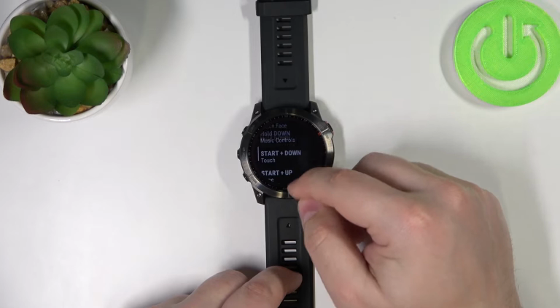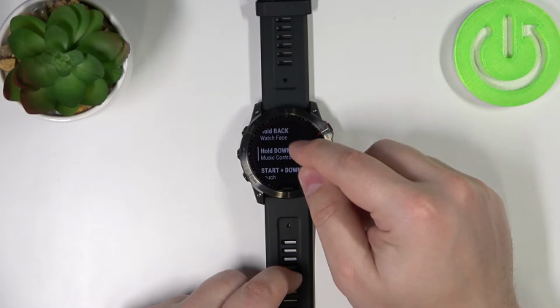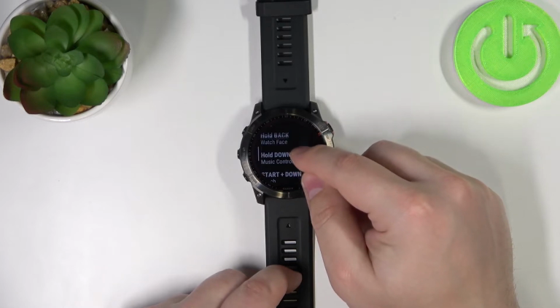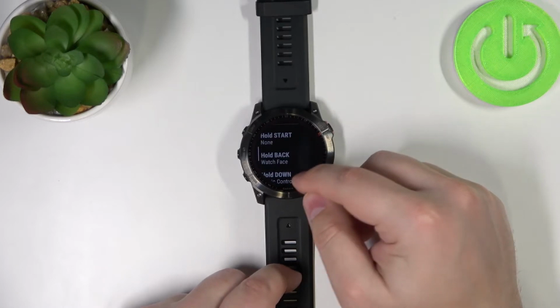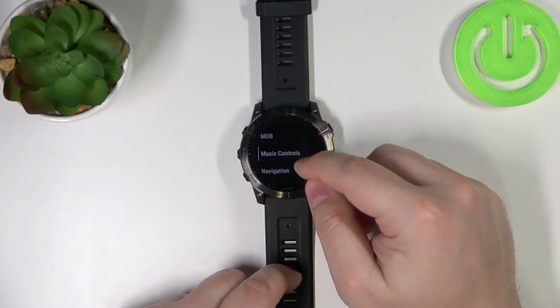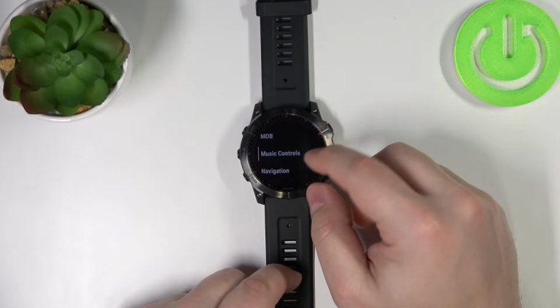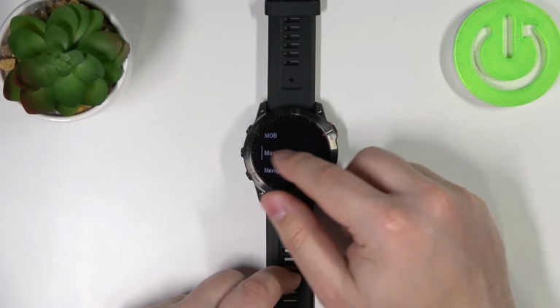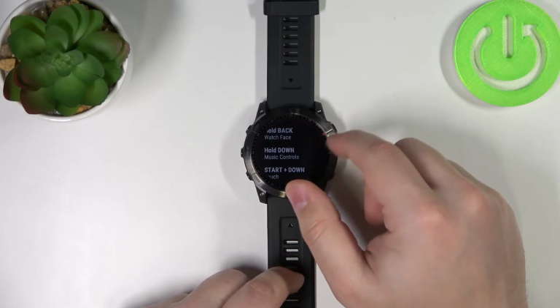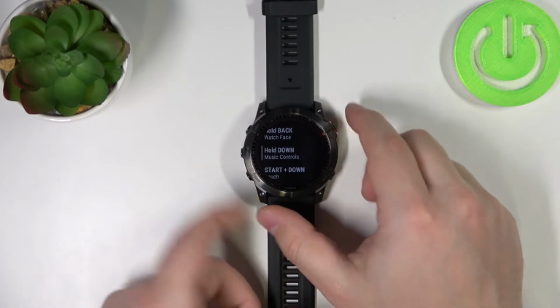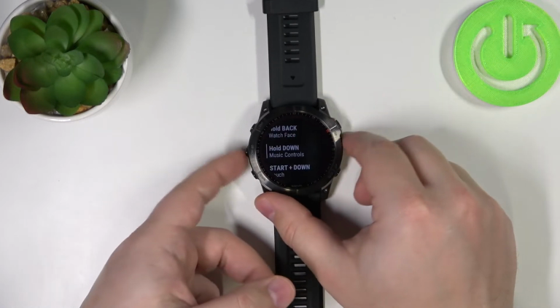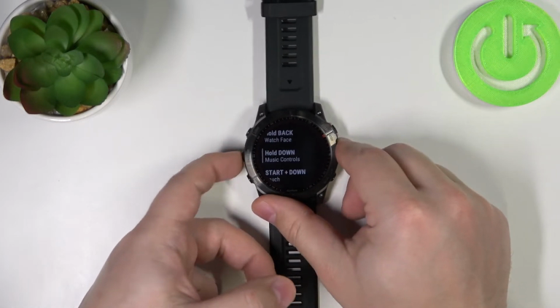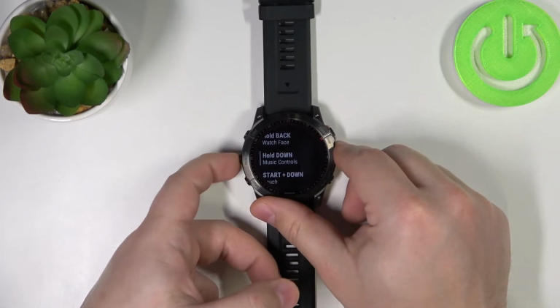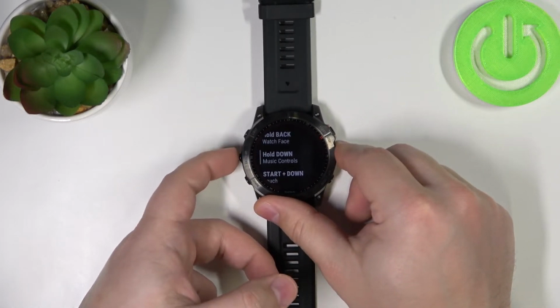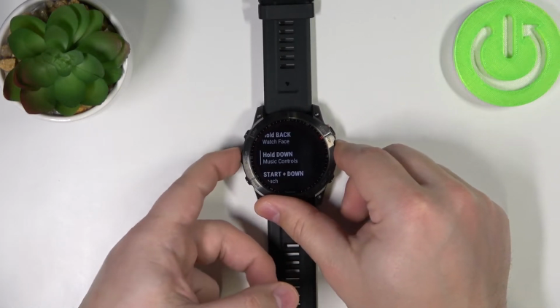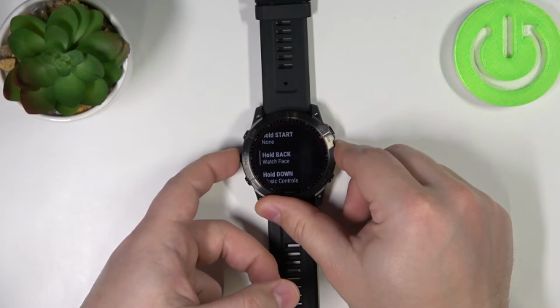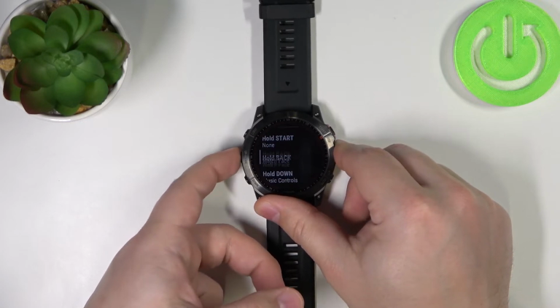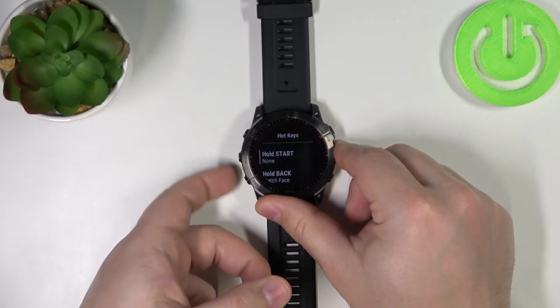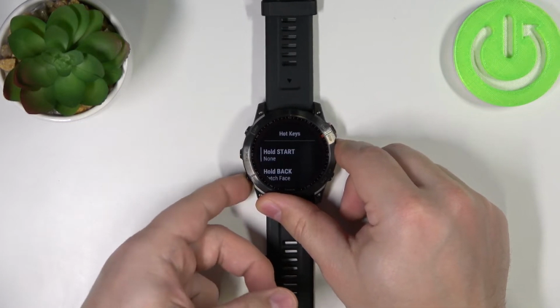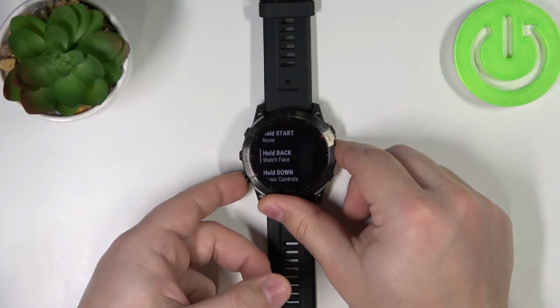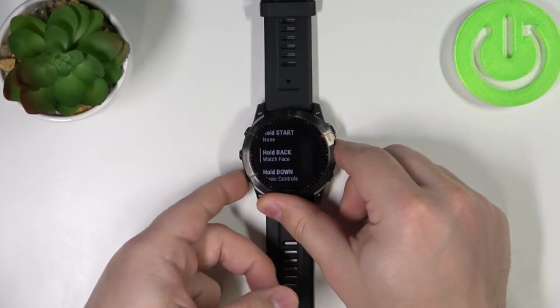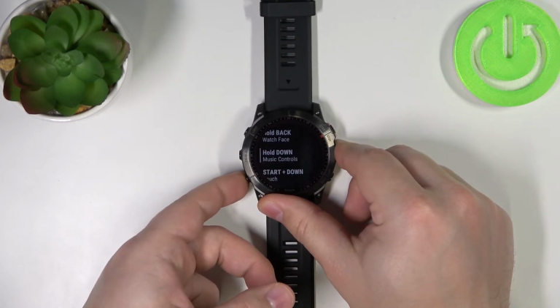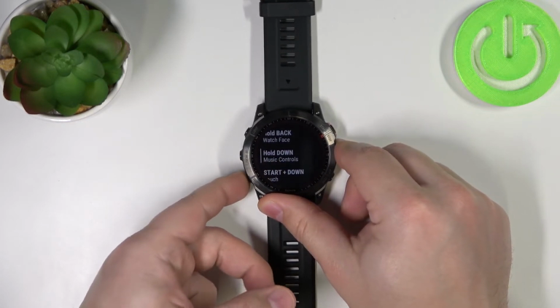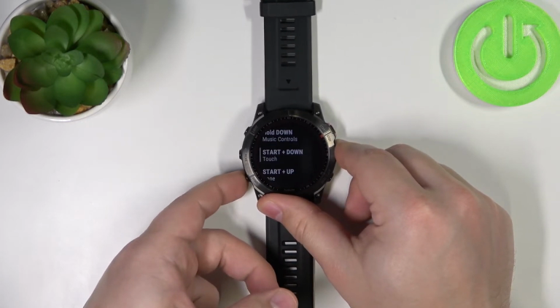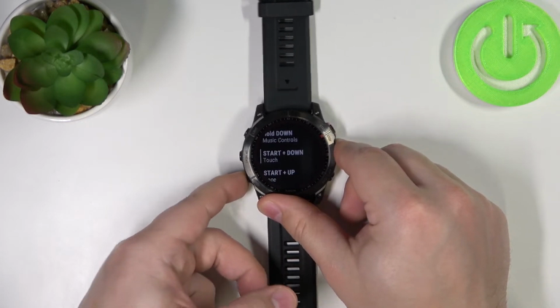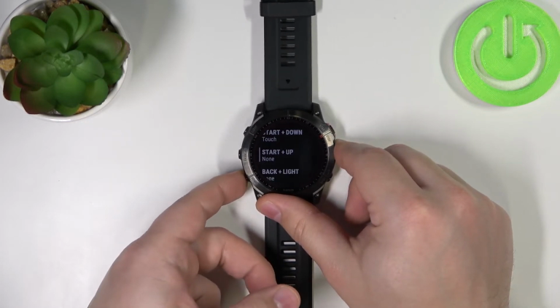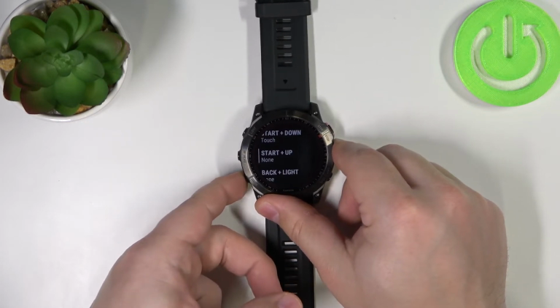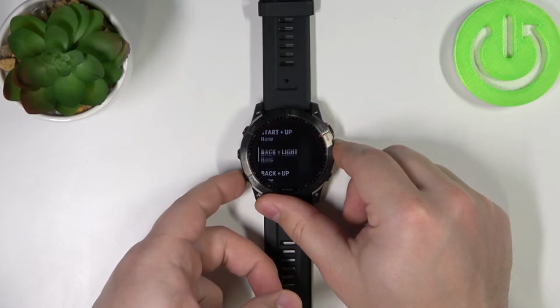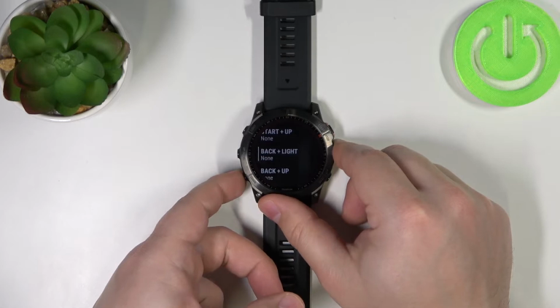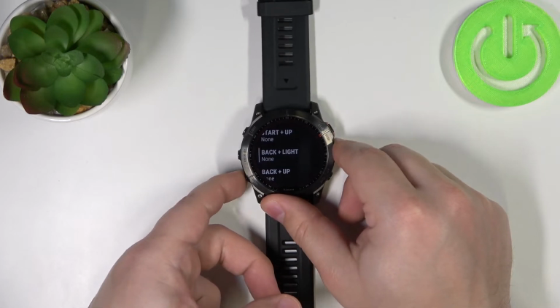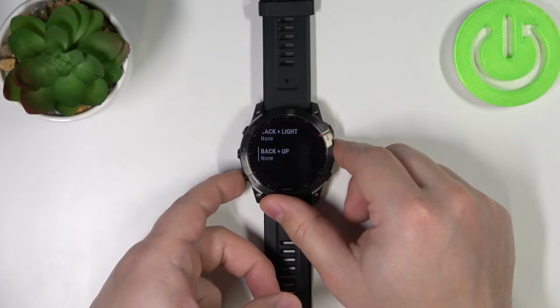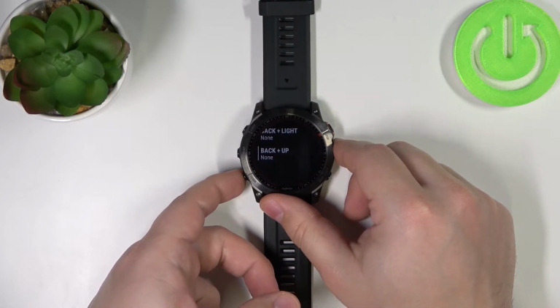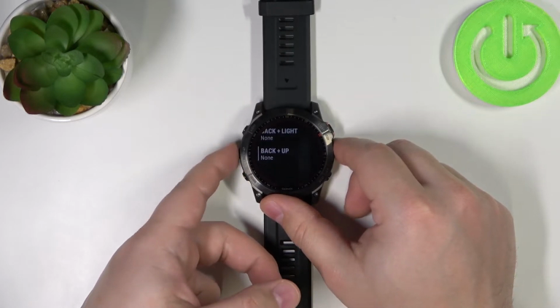As you can see, we have options like: Hold Back, Hold Start, Hold Down, Start plus Down, Start plus Up, Back plus Light, and Back plus Up.